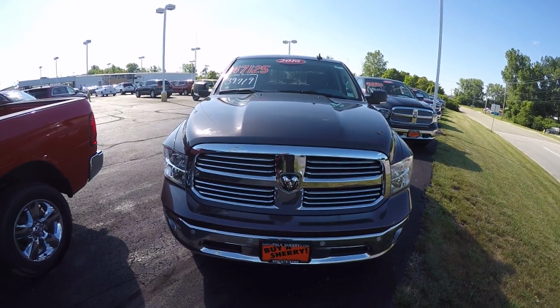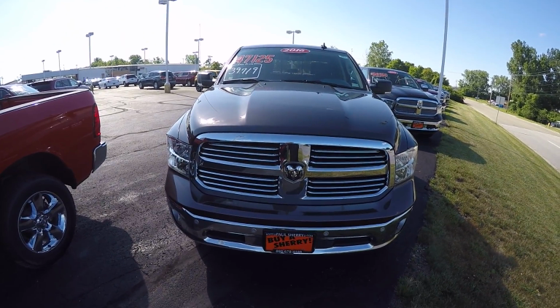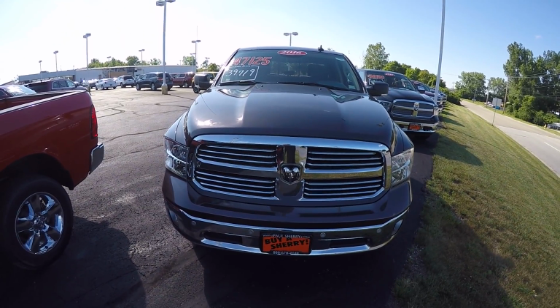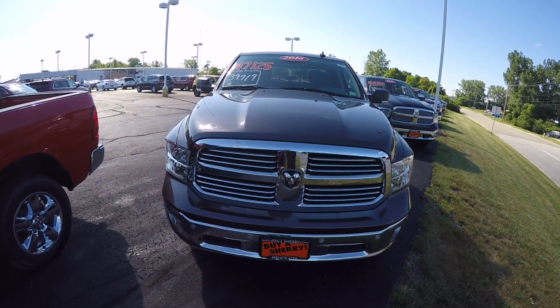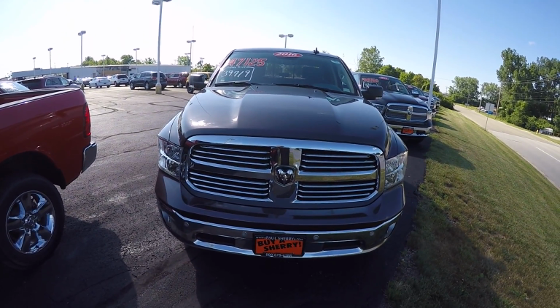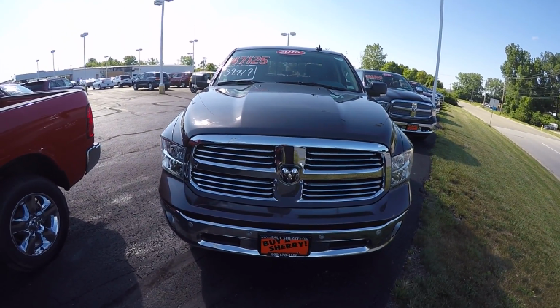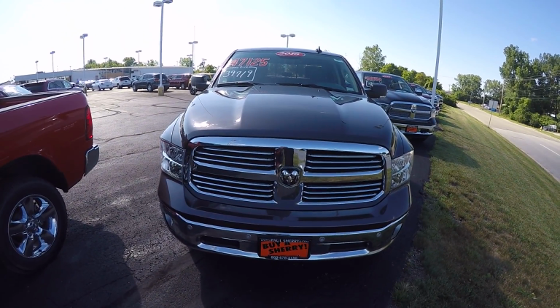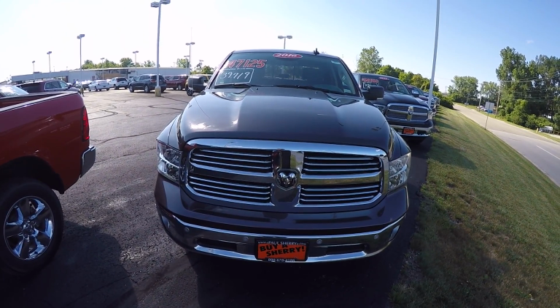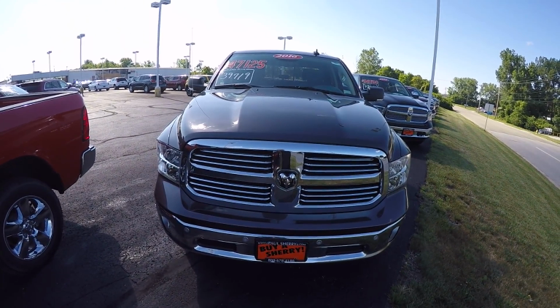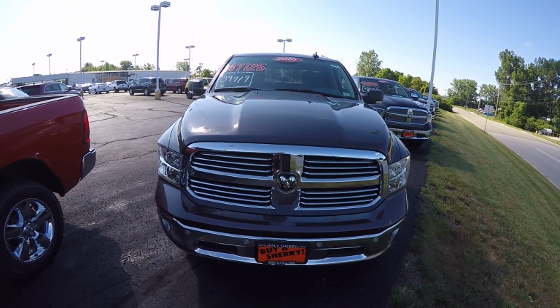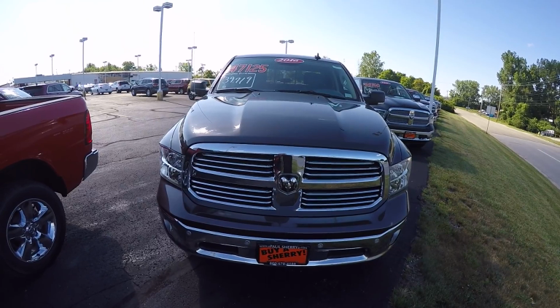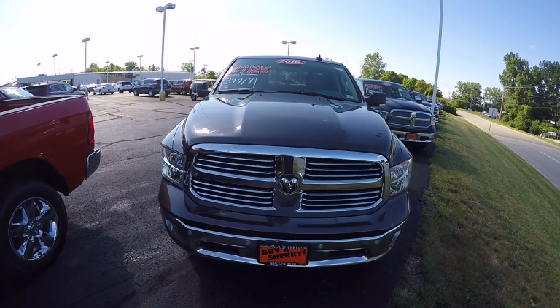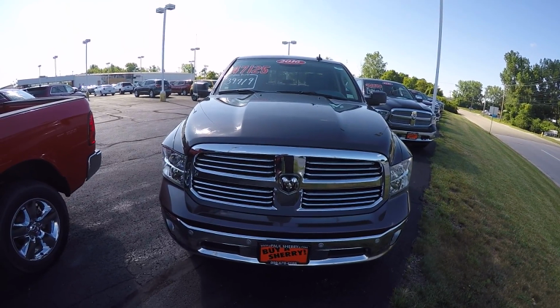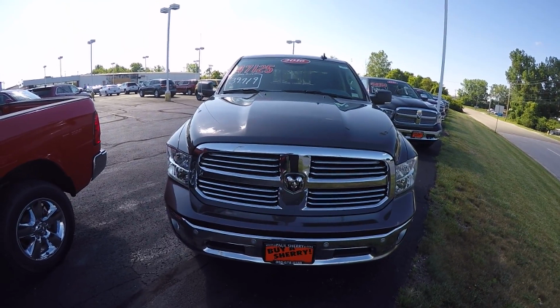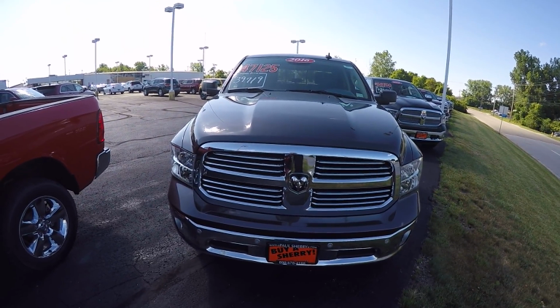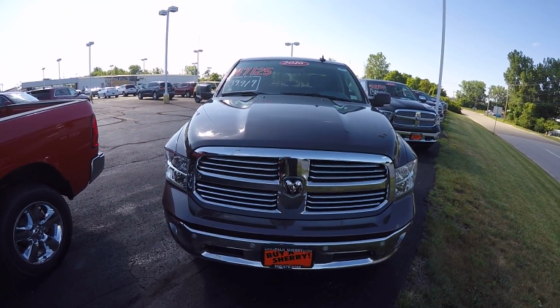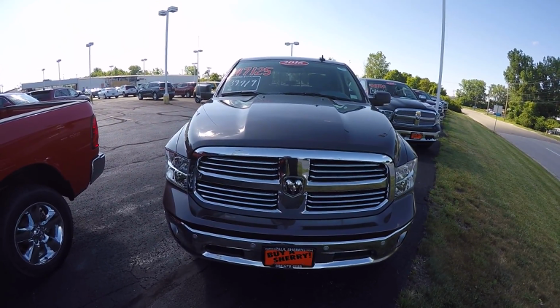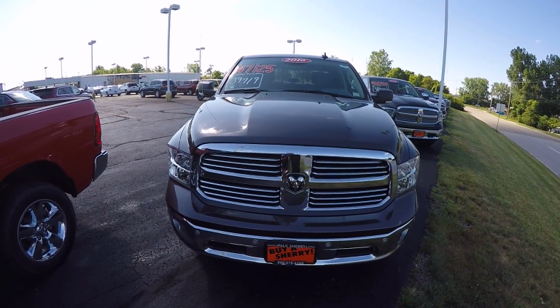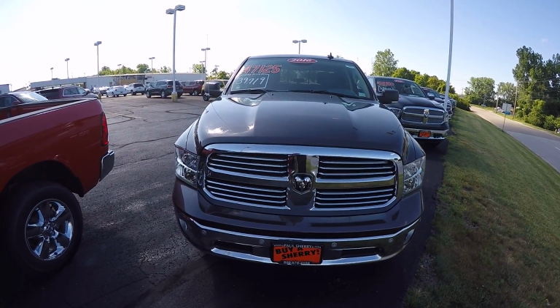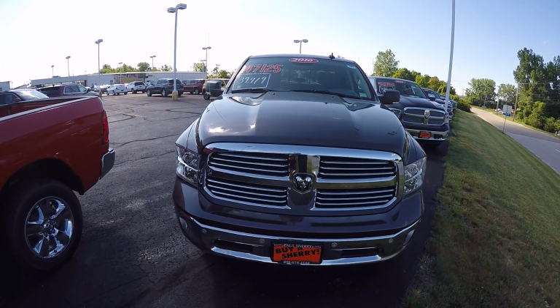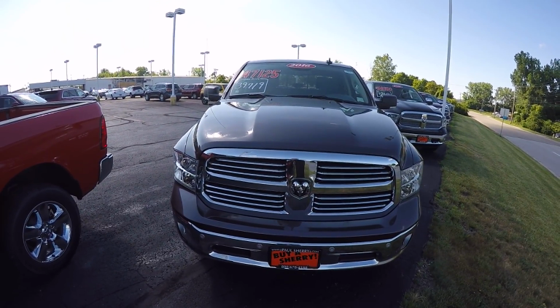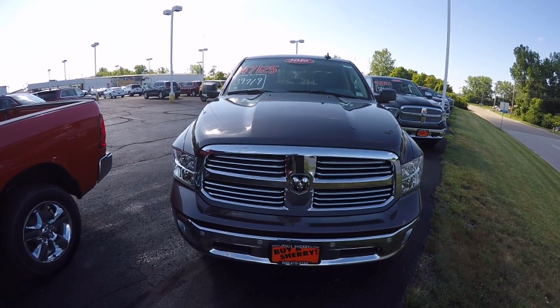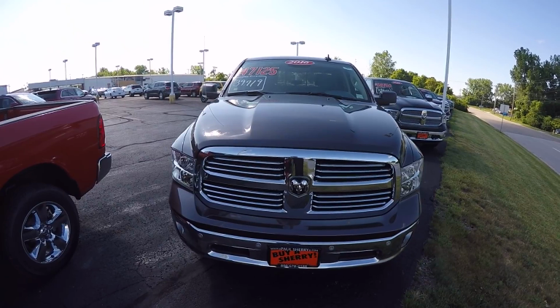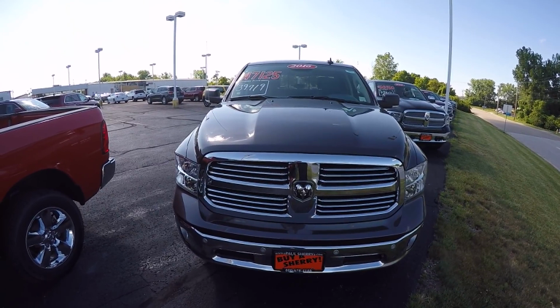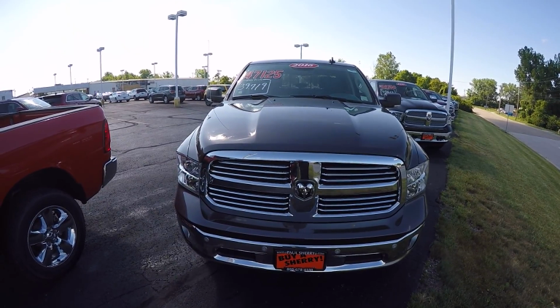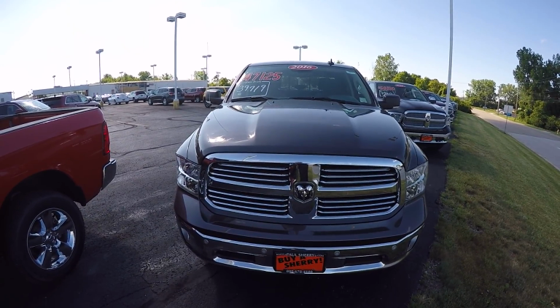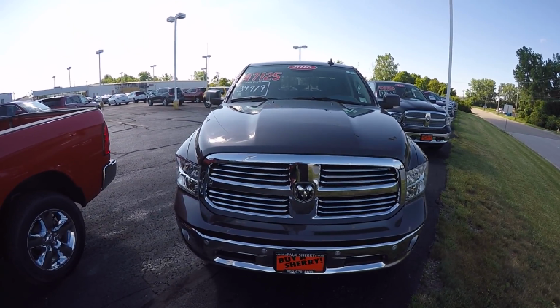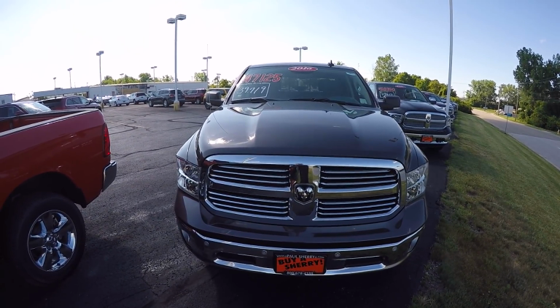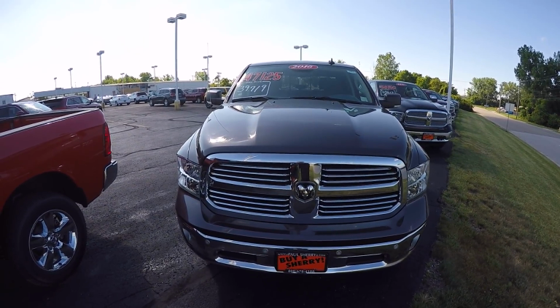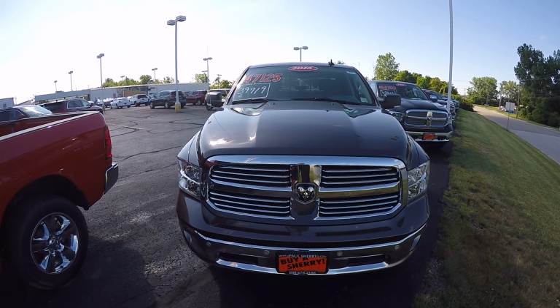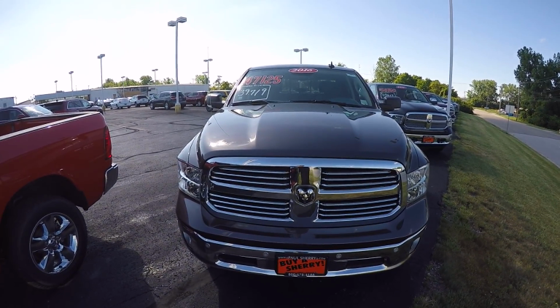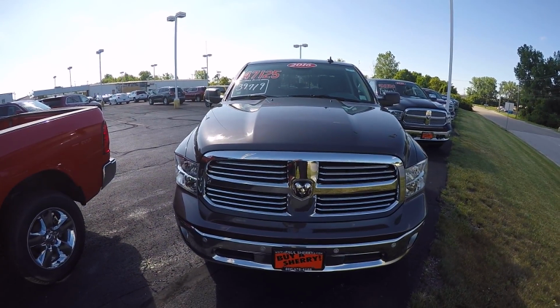We're here today at Sherry Chrysler Dodge Jeep and Ram, located in Pickwell, Ohio. I've got a 2016 Ram 1500. Stock number is 27626T.